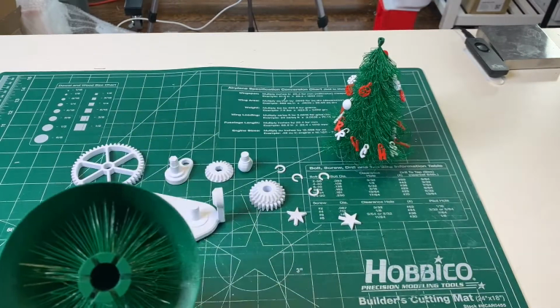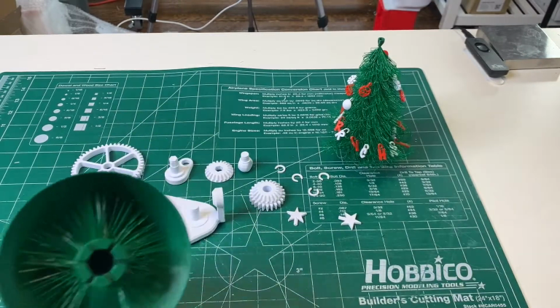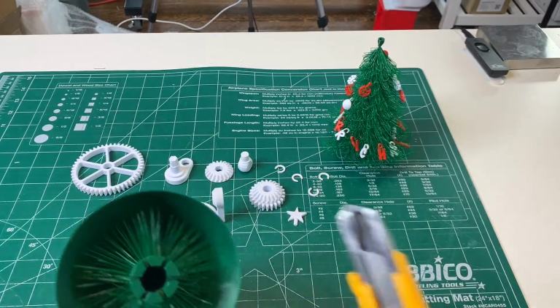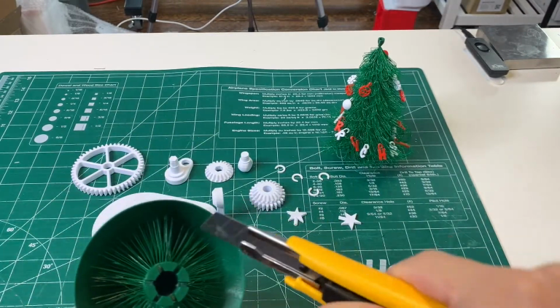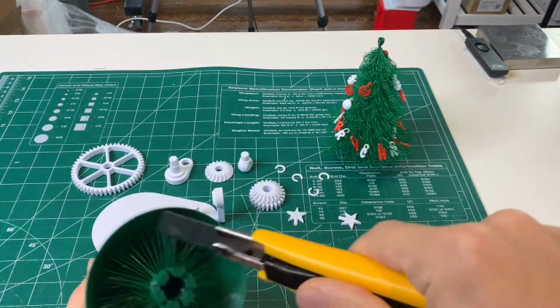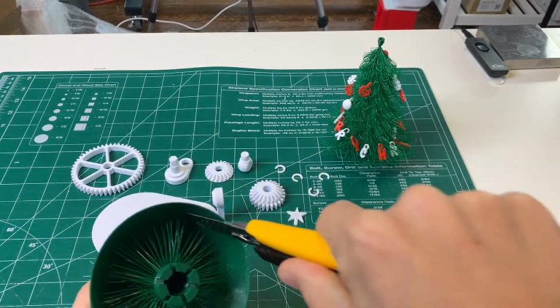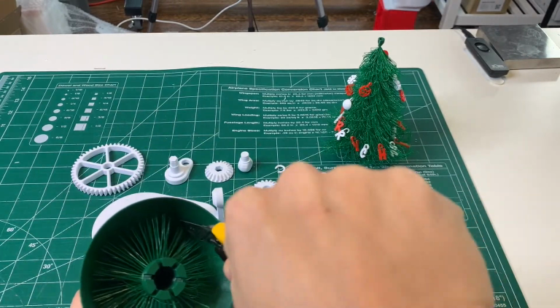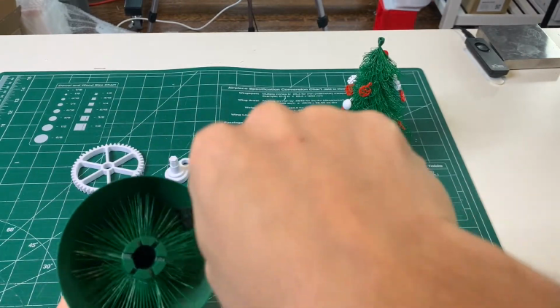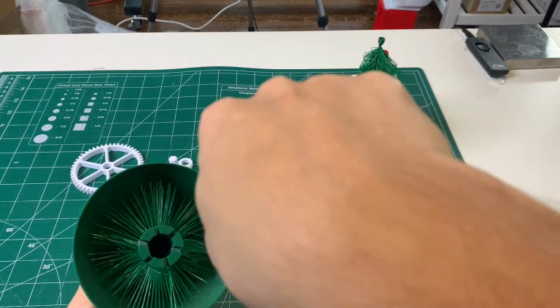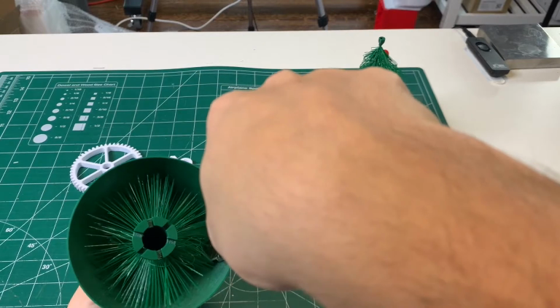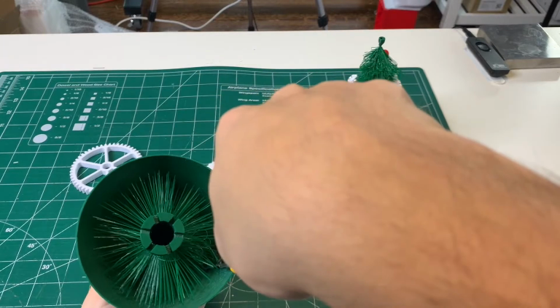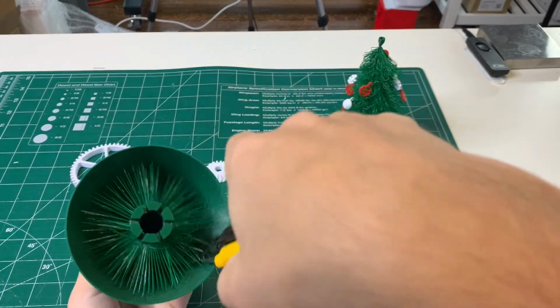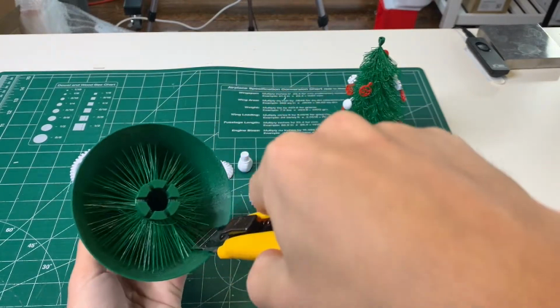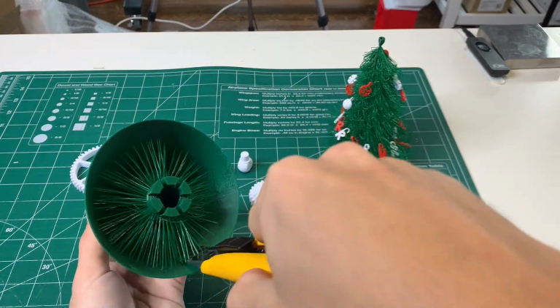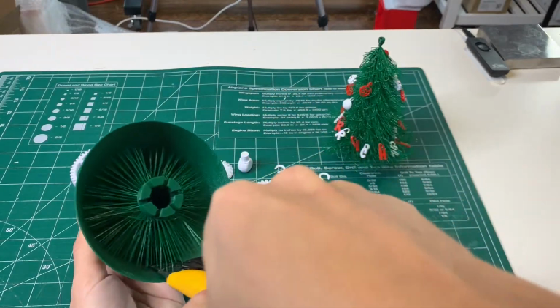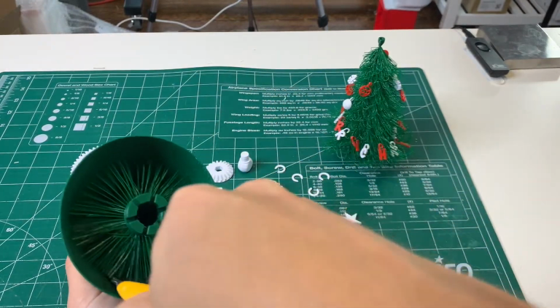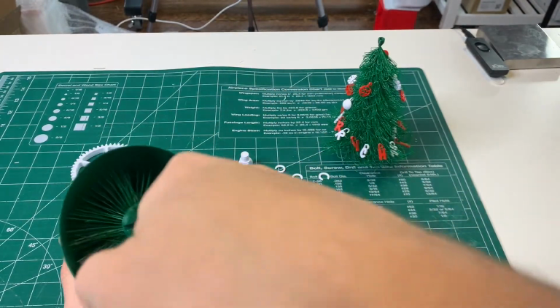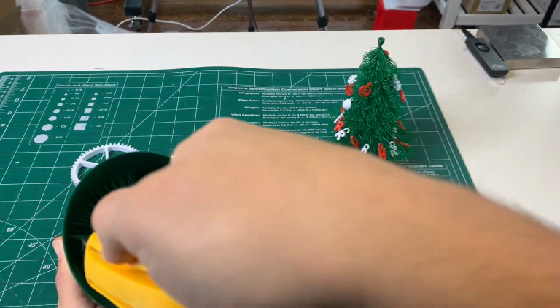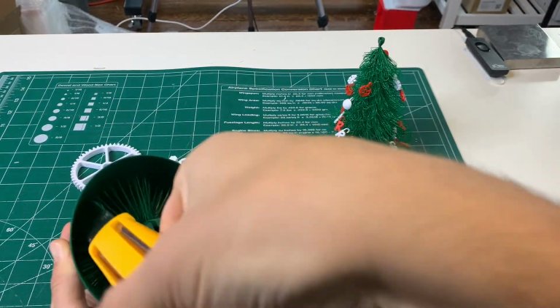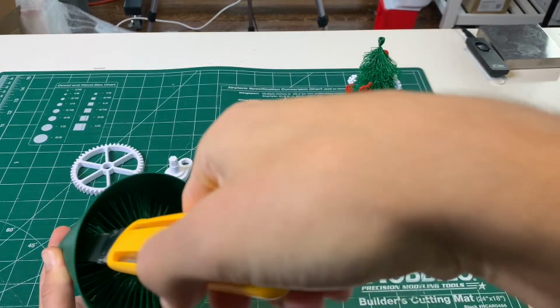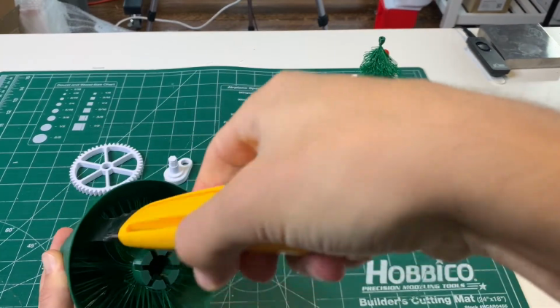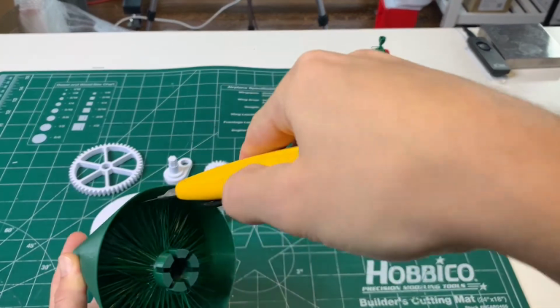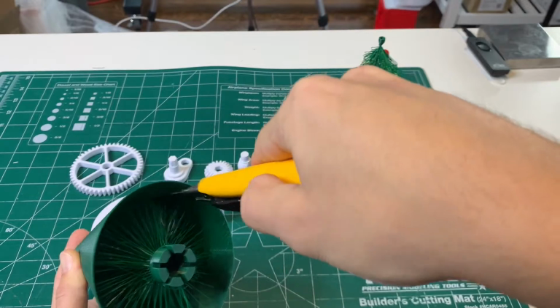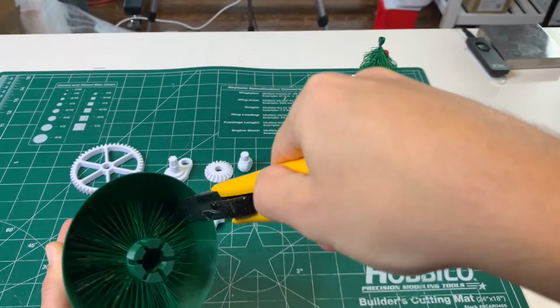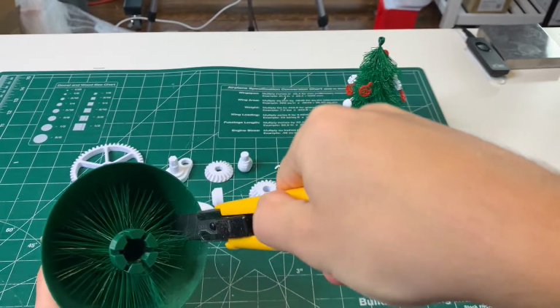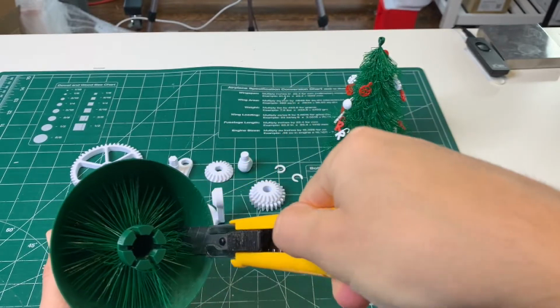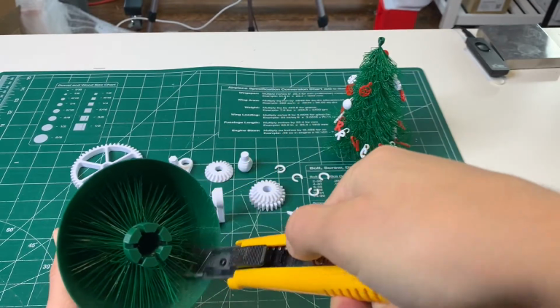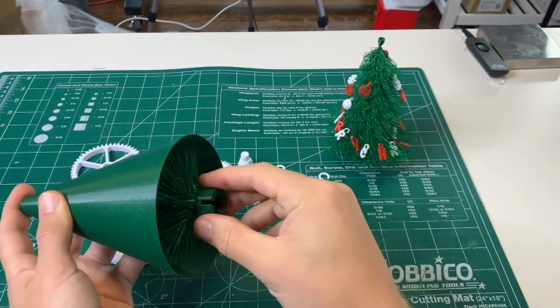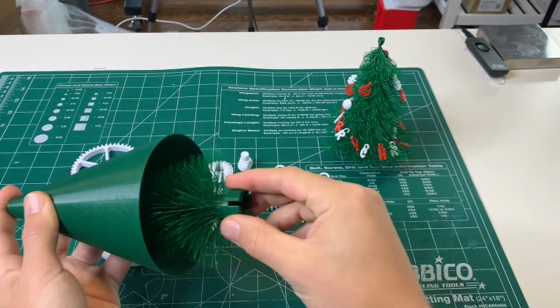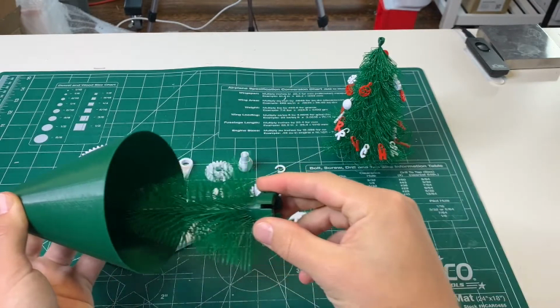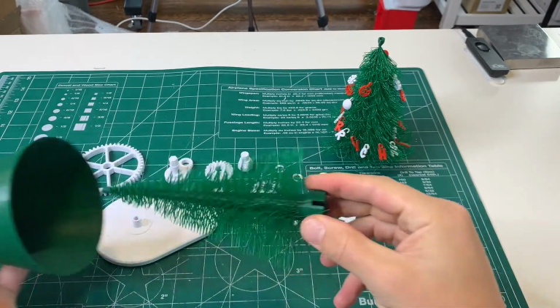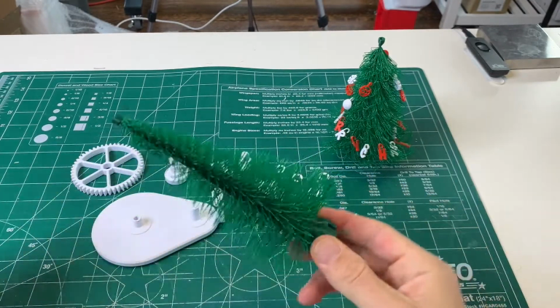If you go with the cone tree, you need to start by removing the cone from the outside of the tree. To do that, be kind of careful. Take a knife, run it around the edges until you can release all the branches from the cone, and then the cone should just slide off the top.